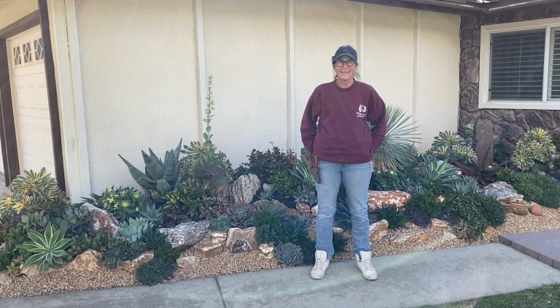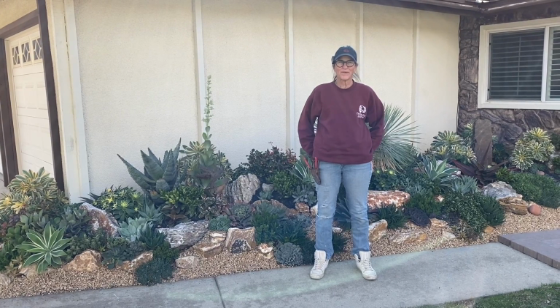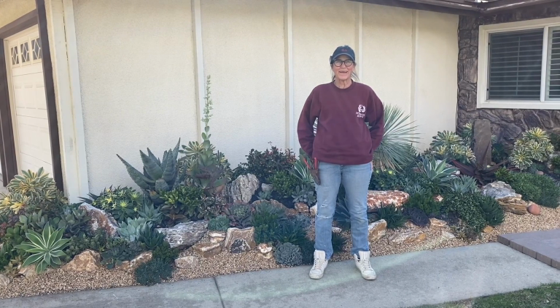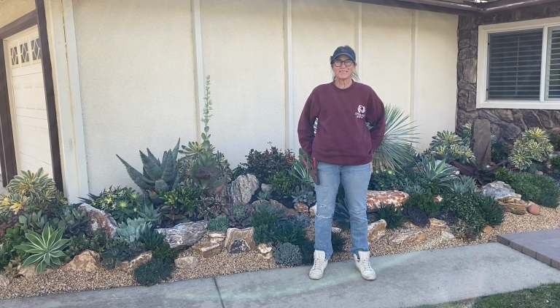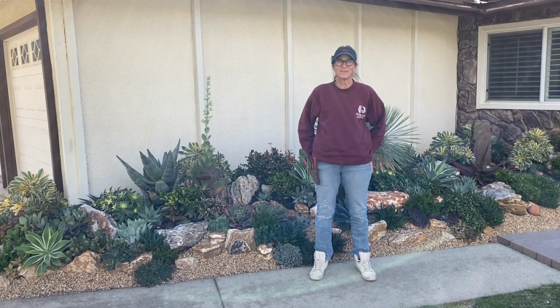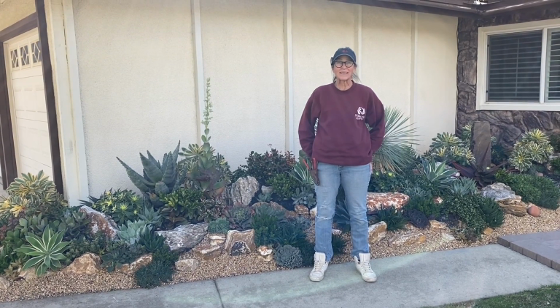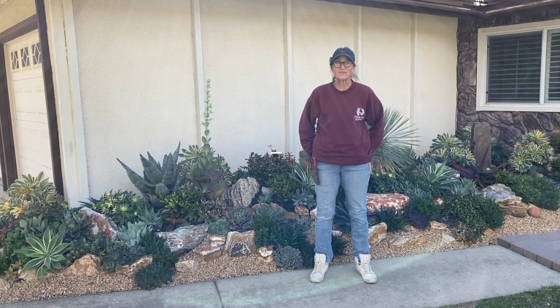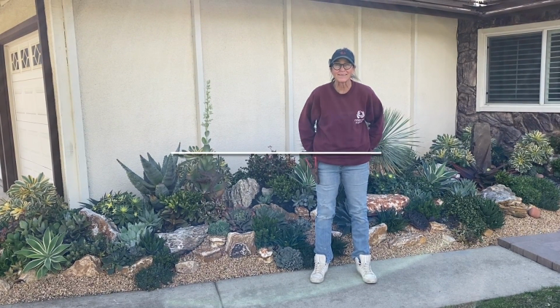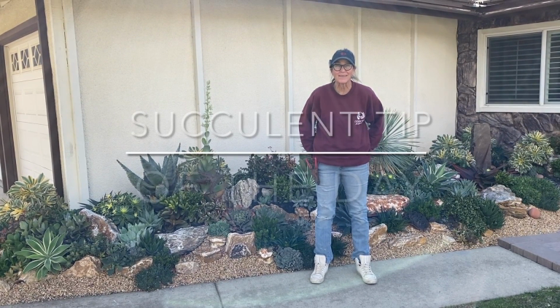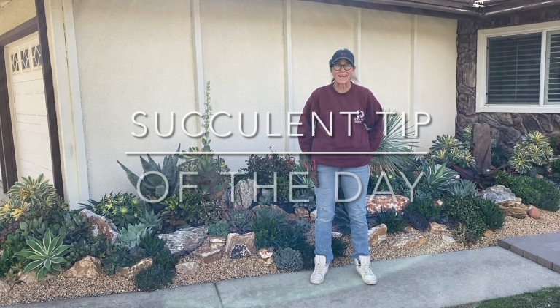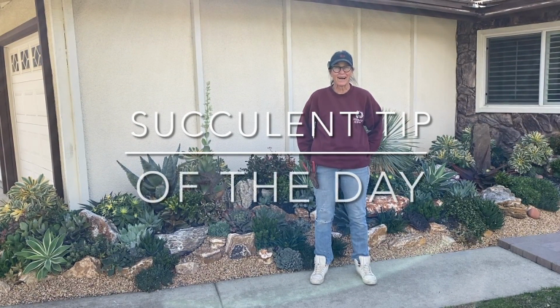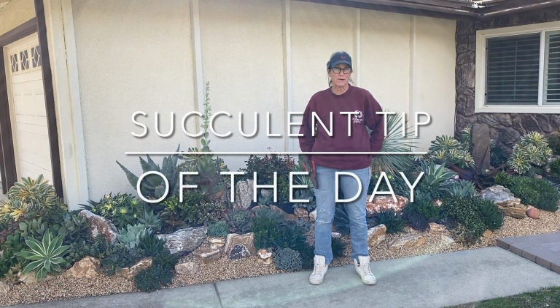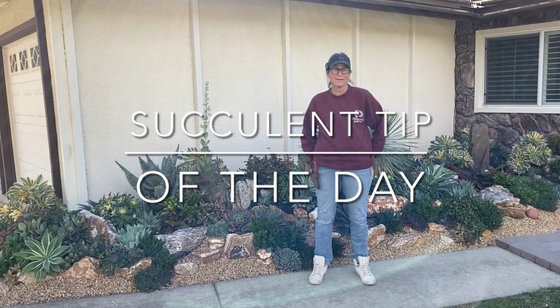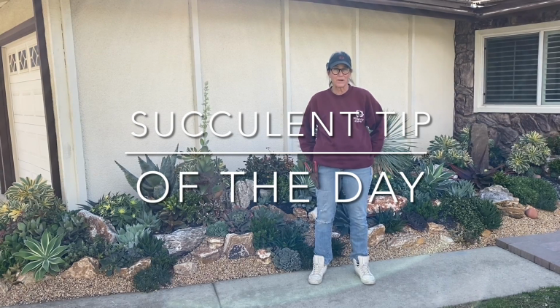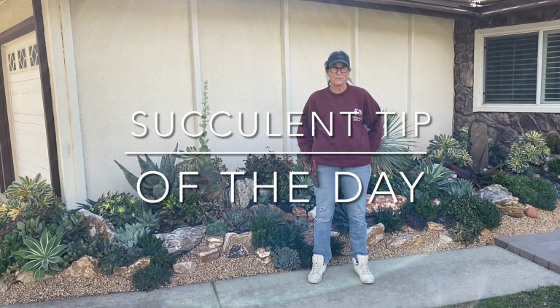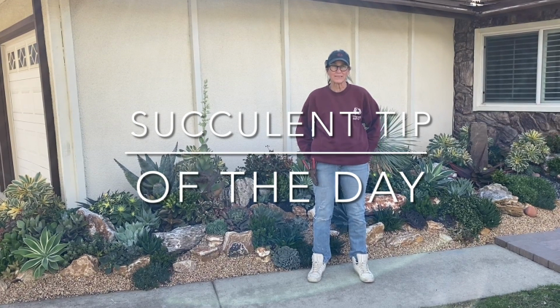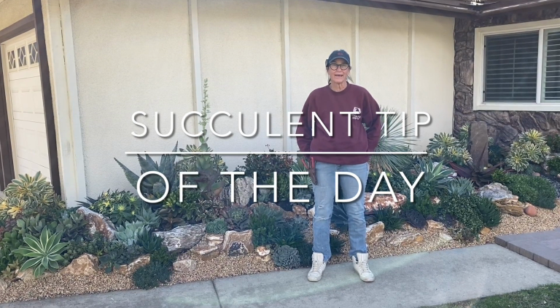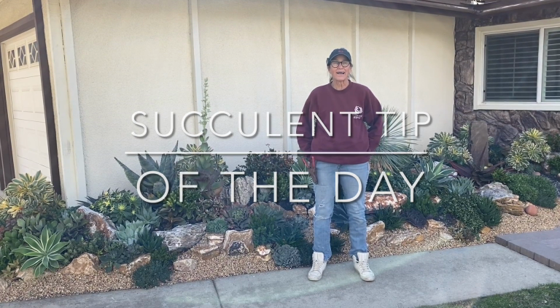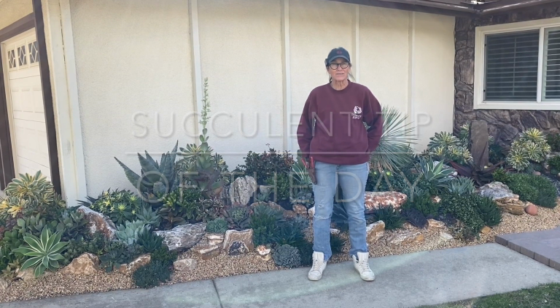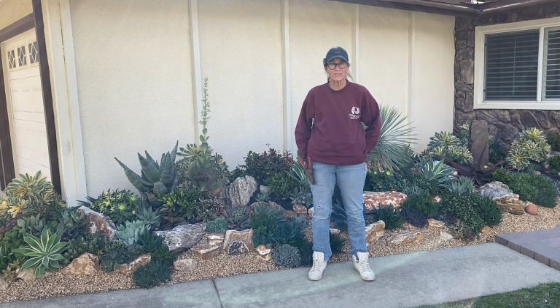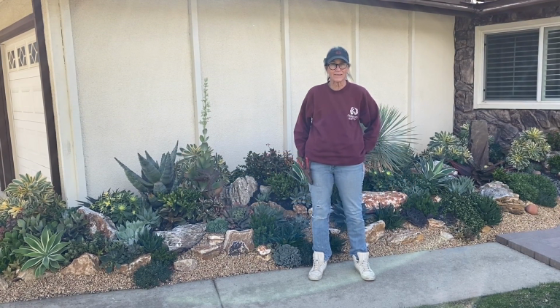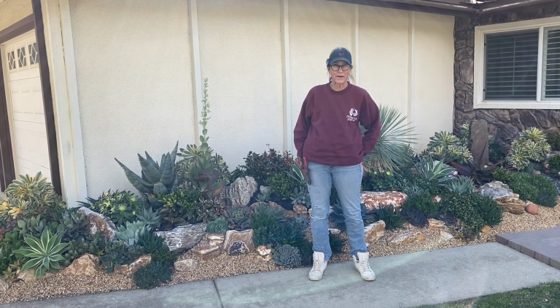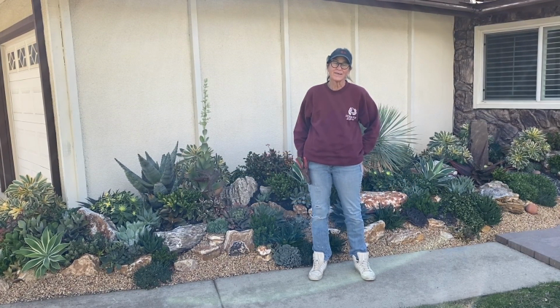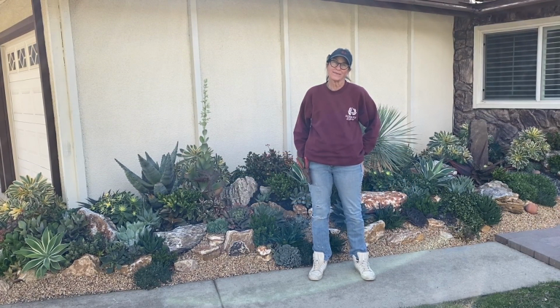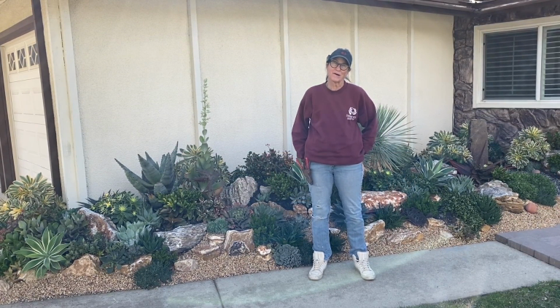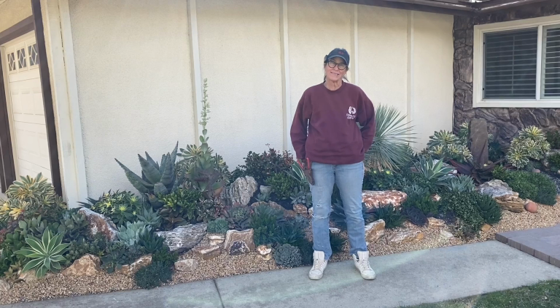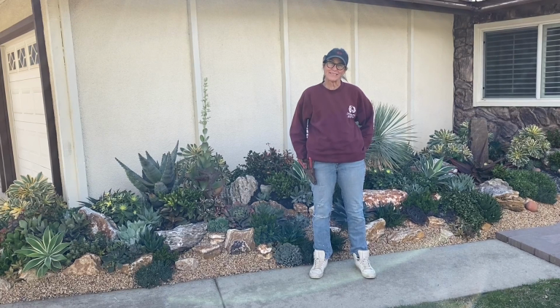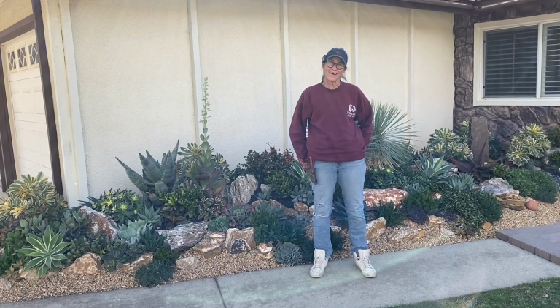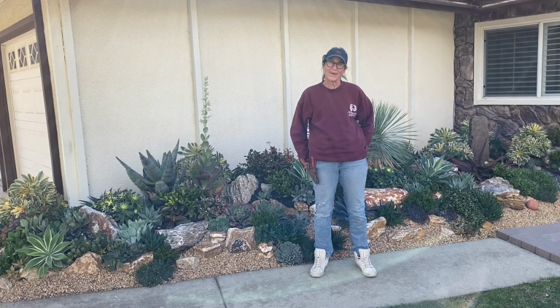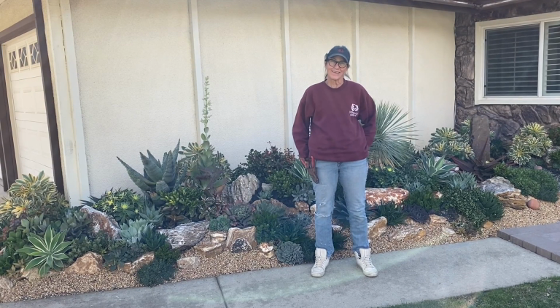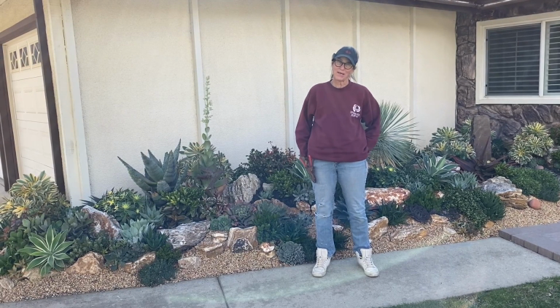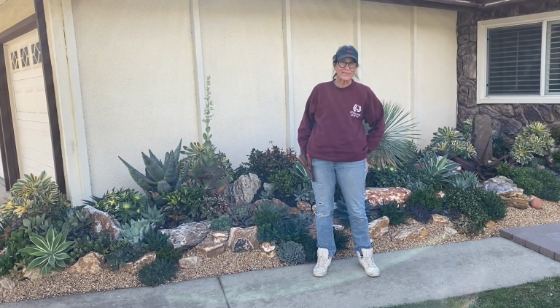It's Laura Eubanks of Design for Serenity with your Succulent Tip of the Day. I am up in Claremont, California today. I had a consultation in Glendora, so I wanted to stop by to see my son, daughter-in-law, and succulent baby Lucy.